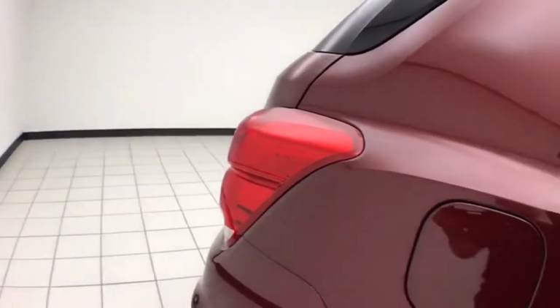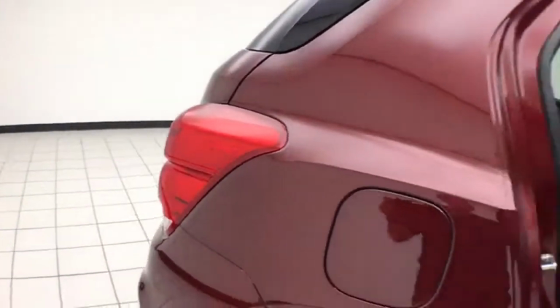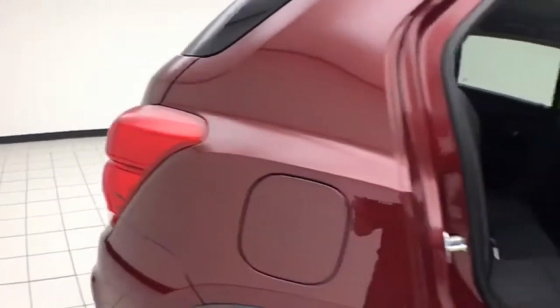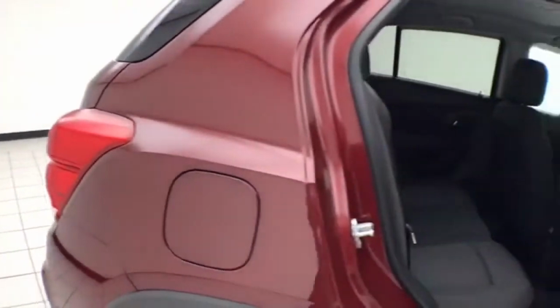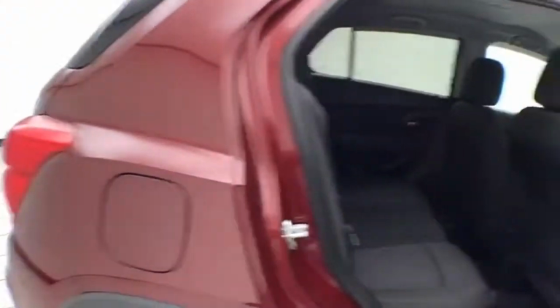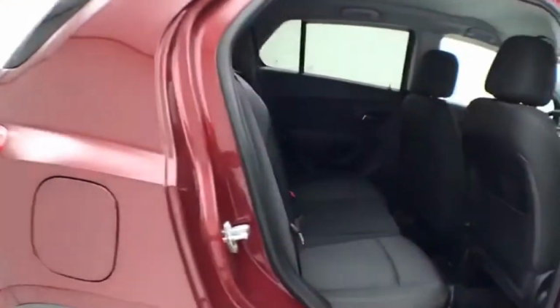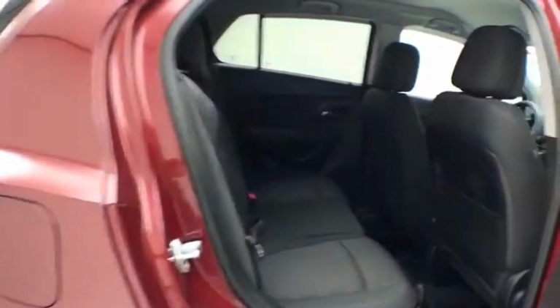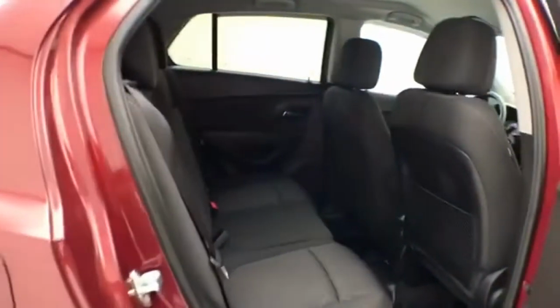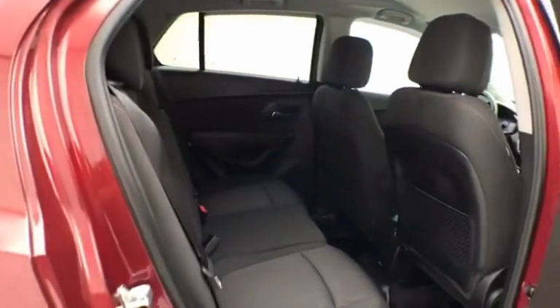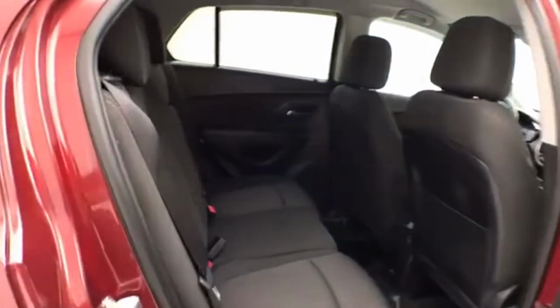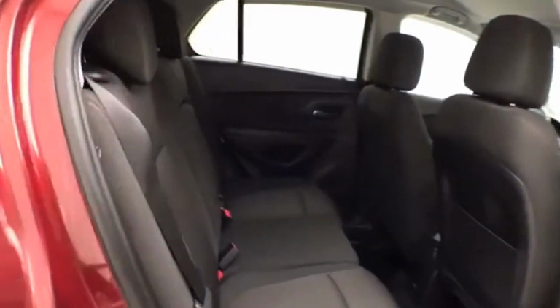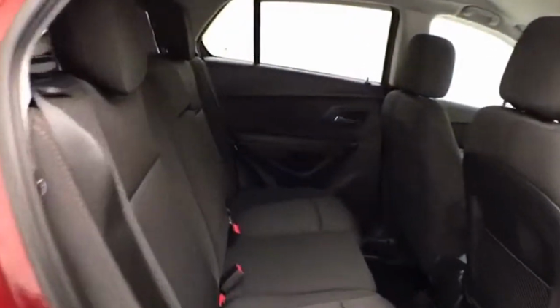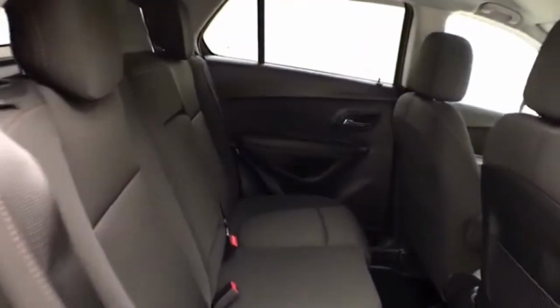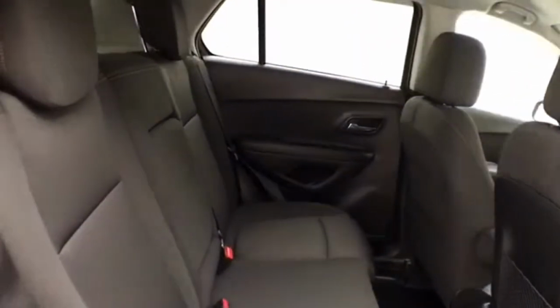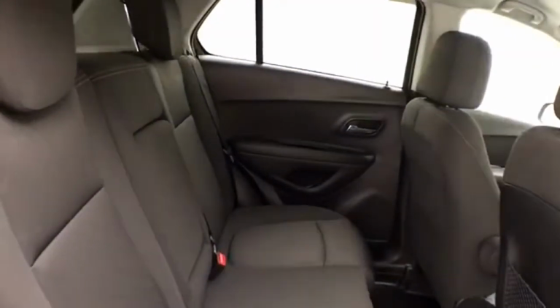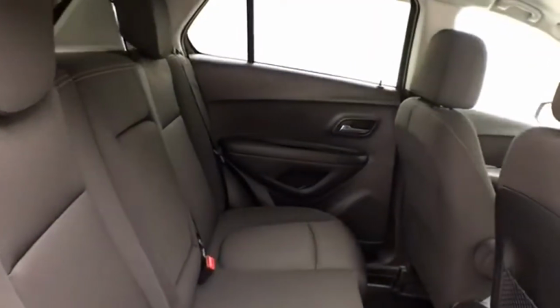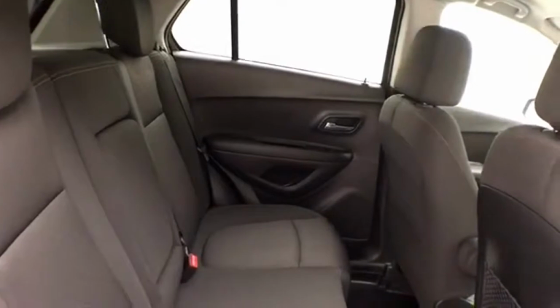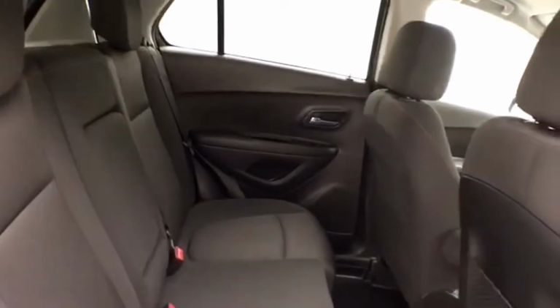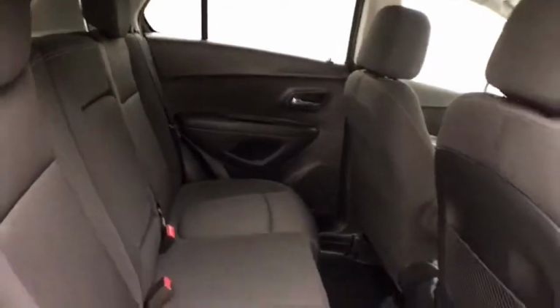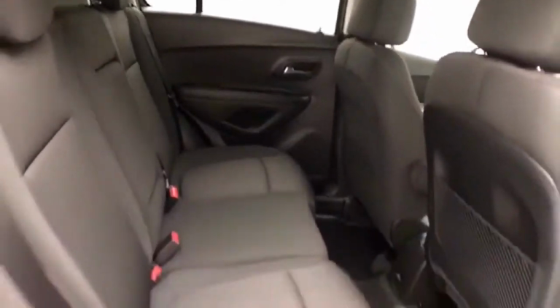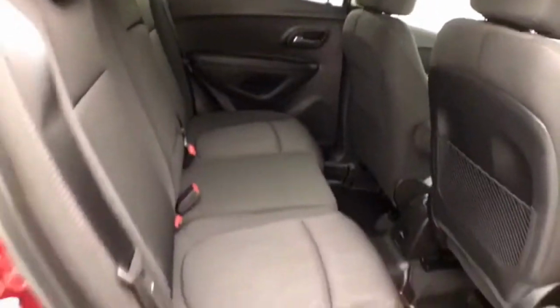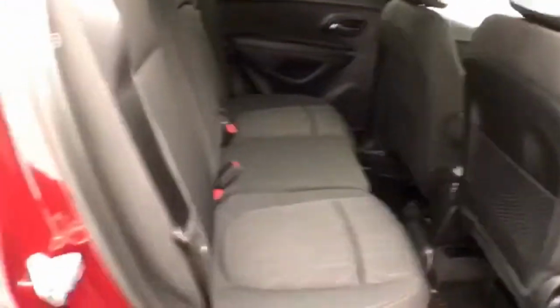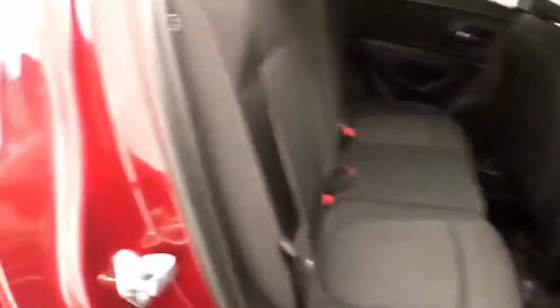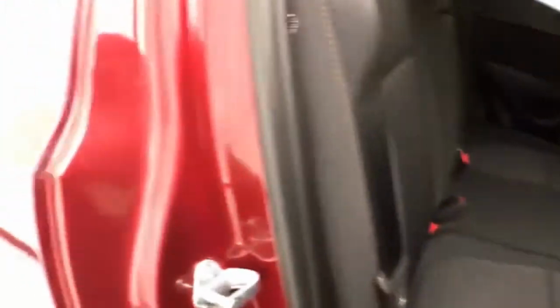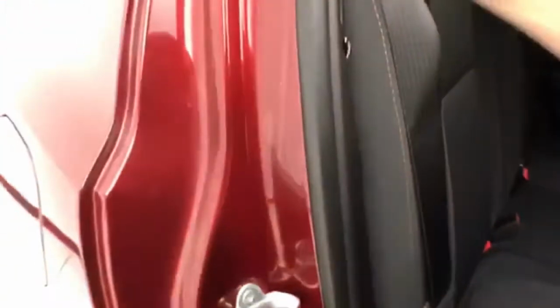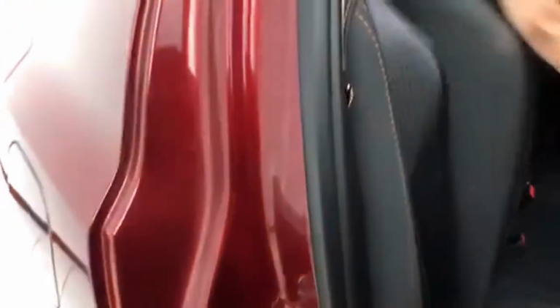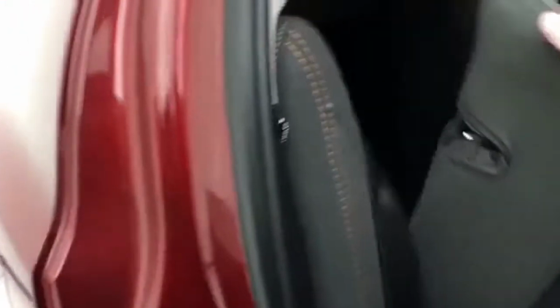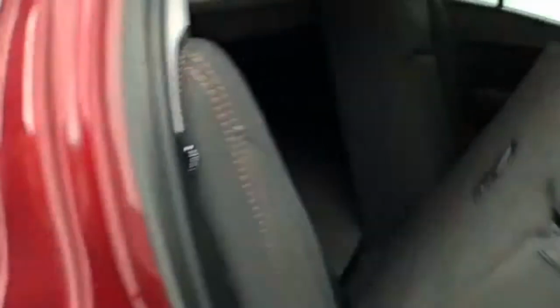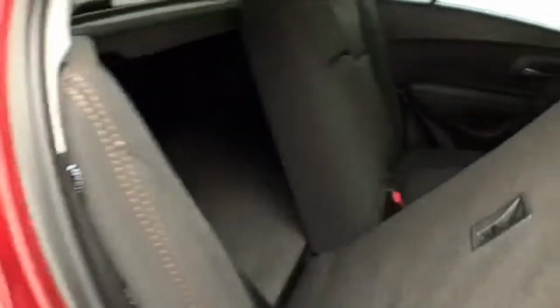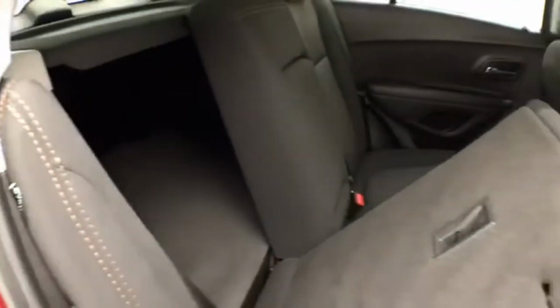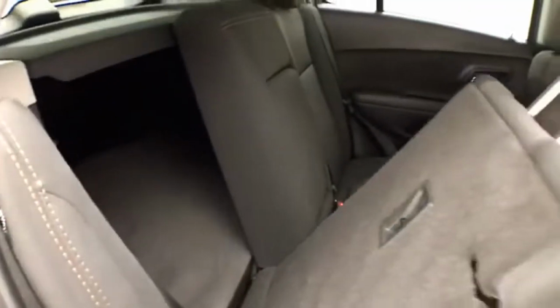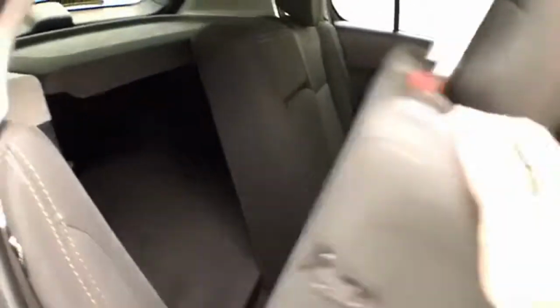Very safe vehicle — five star front and side government crash rating, seats five with a cloth interior. The split seat back folds down to accommodate longer cargo items.